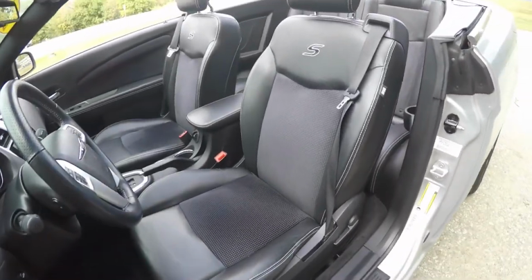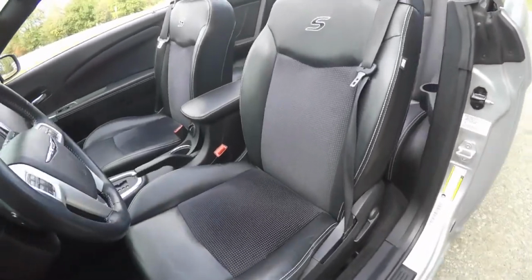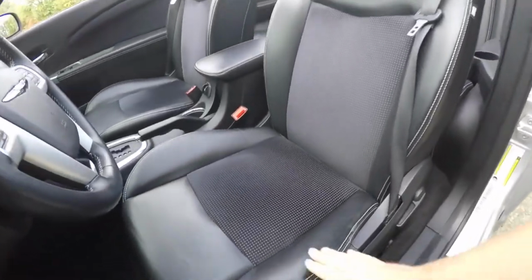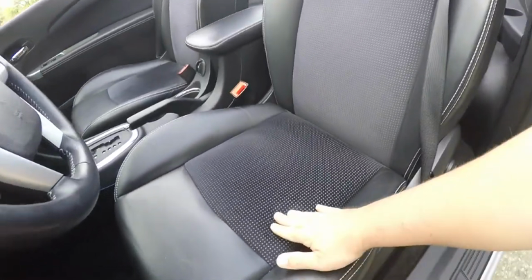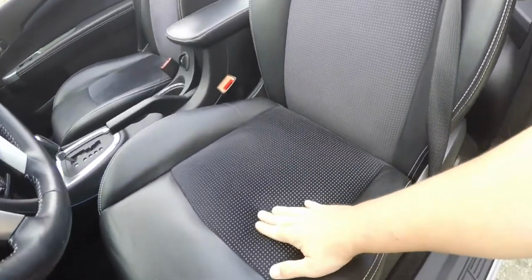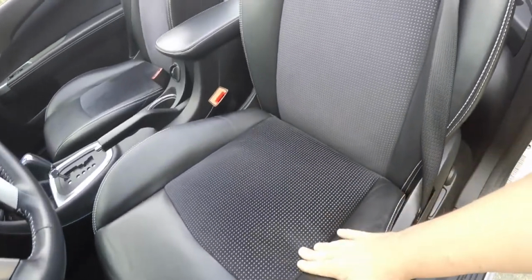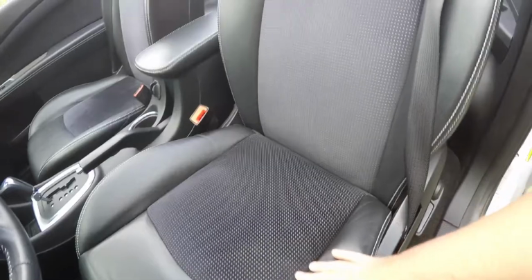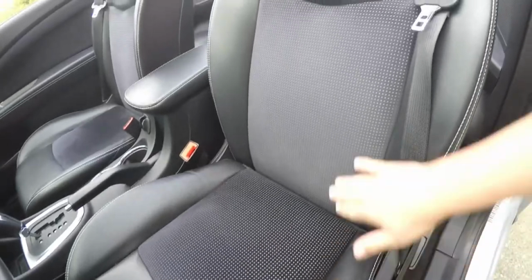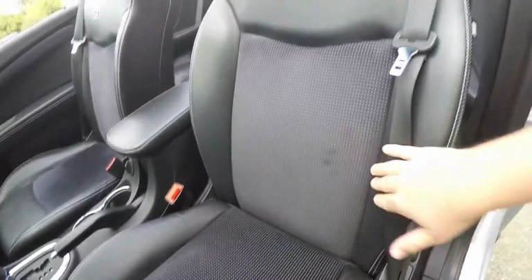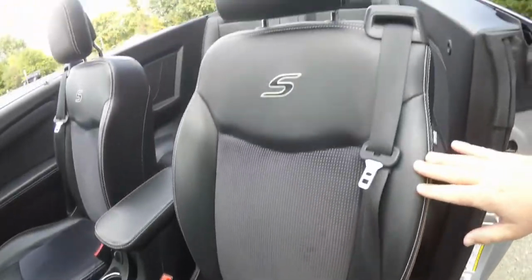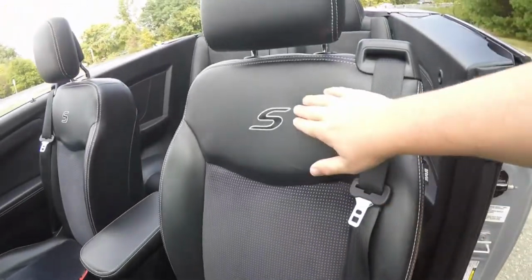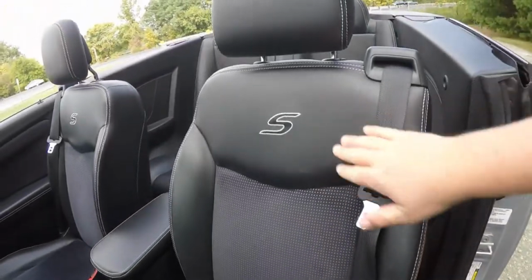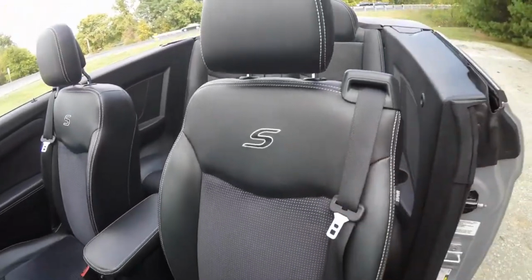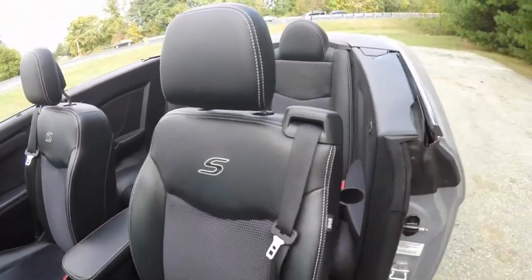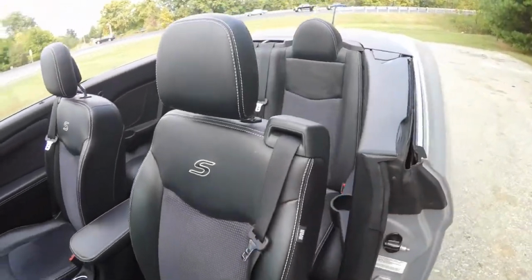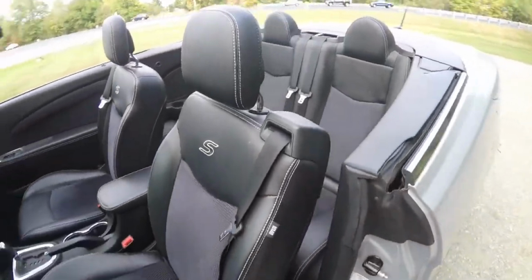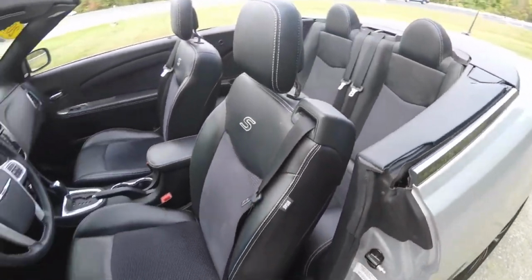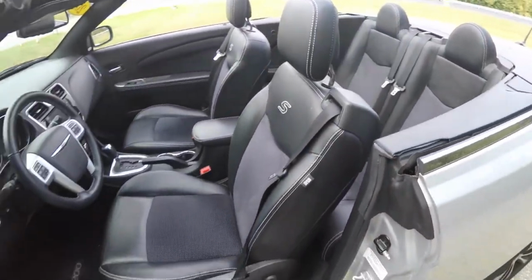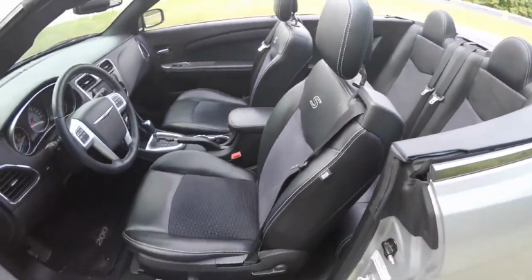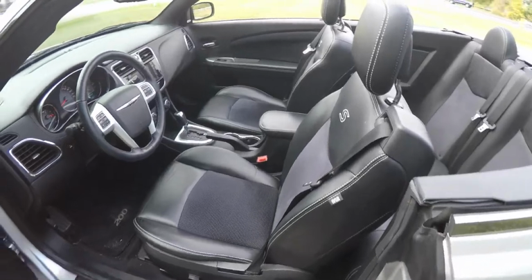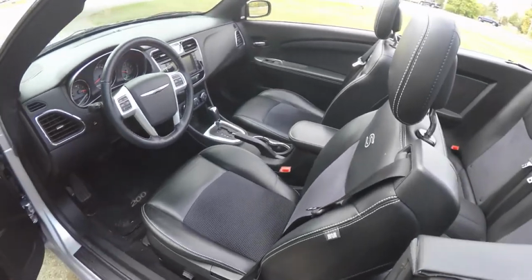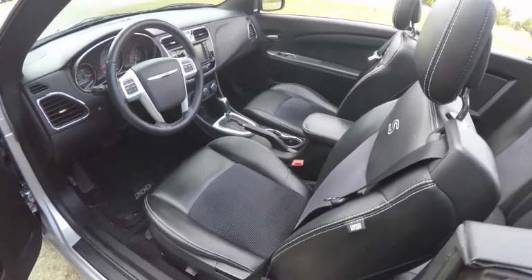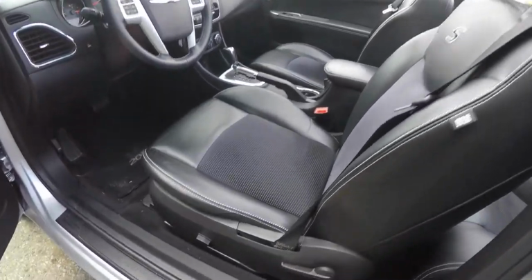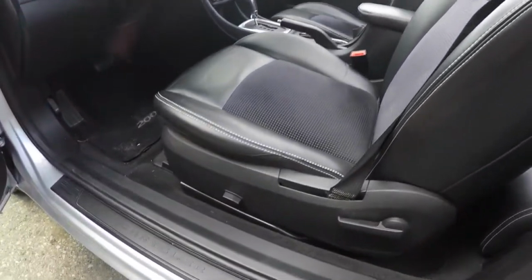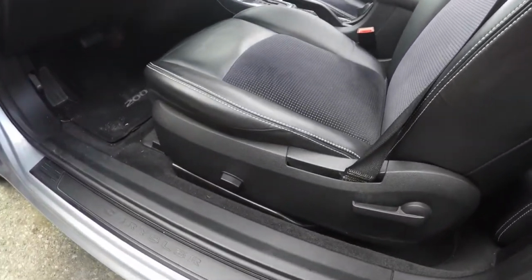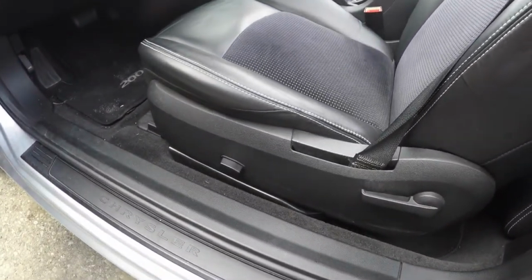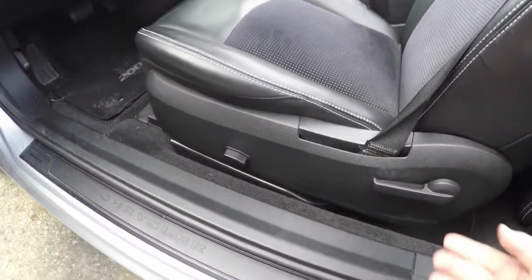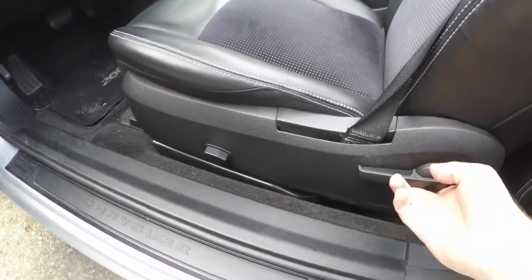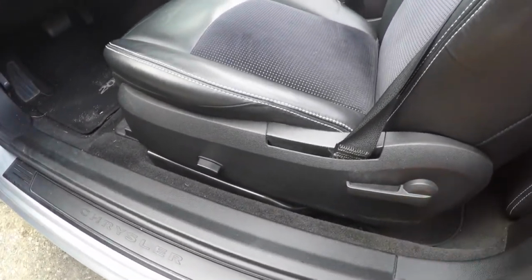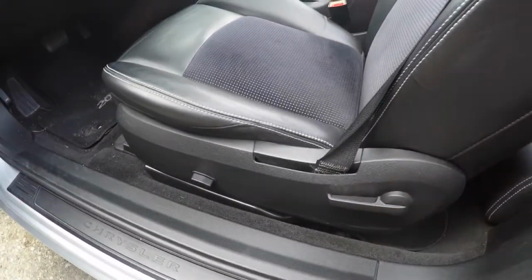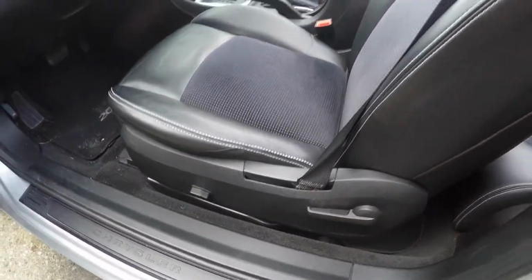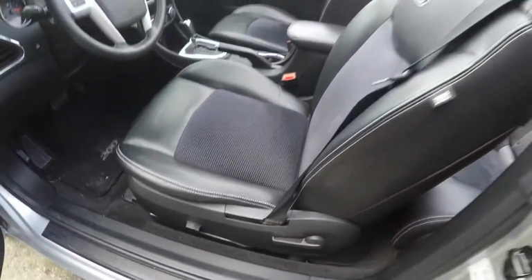The satin-silver contrast stitching is also continued on the seats, in a perforated check pattern with the S-Logo. The vehicle does have a 6-way power driver's seat with manual seat-back adjust.